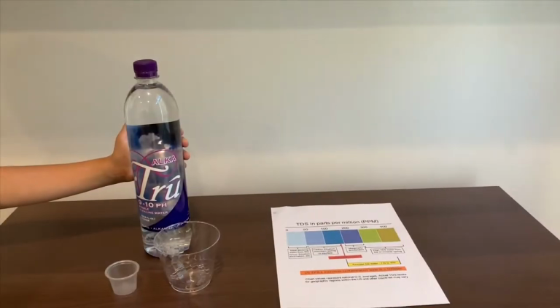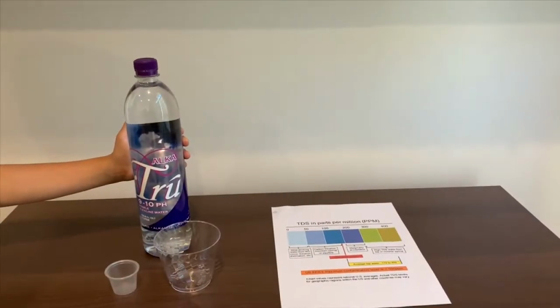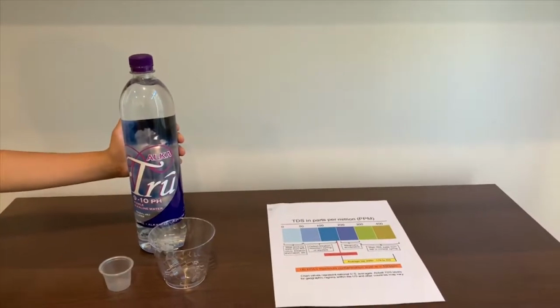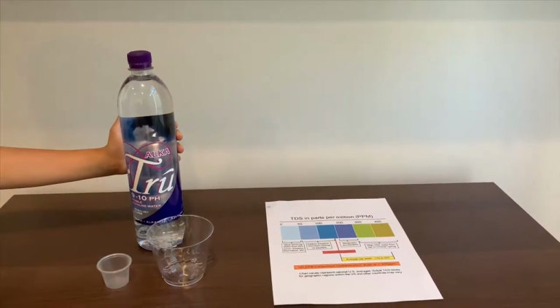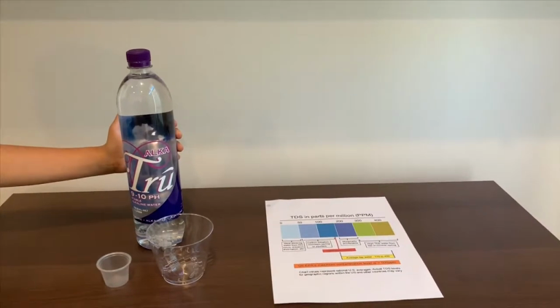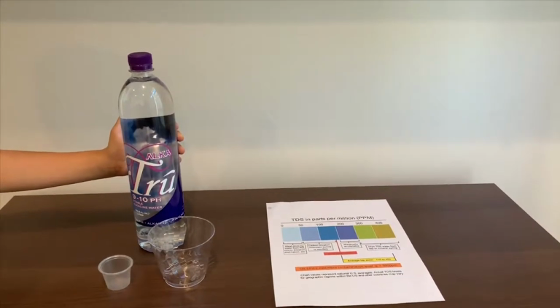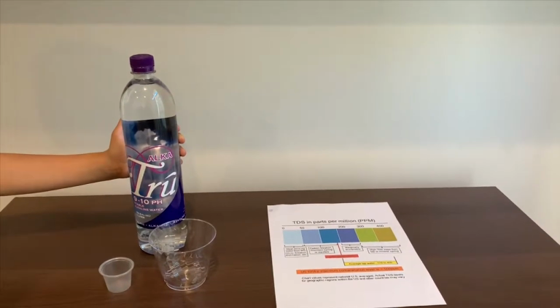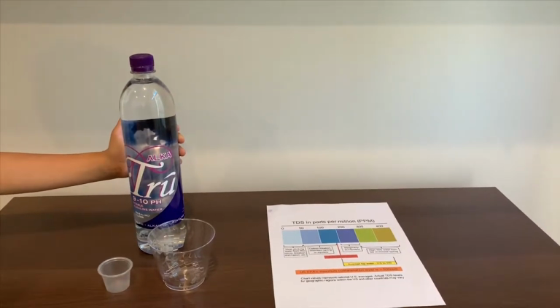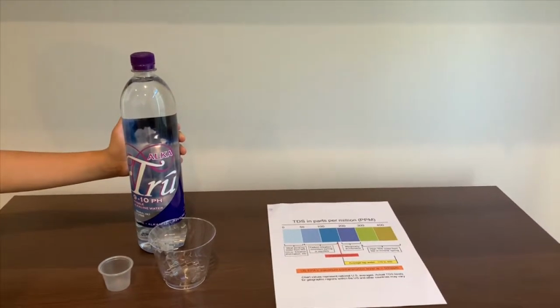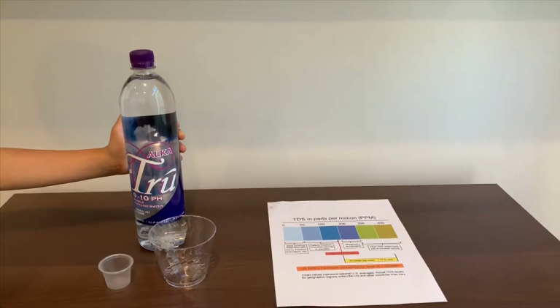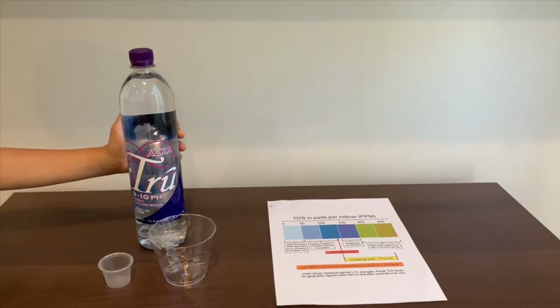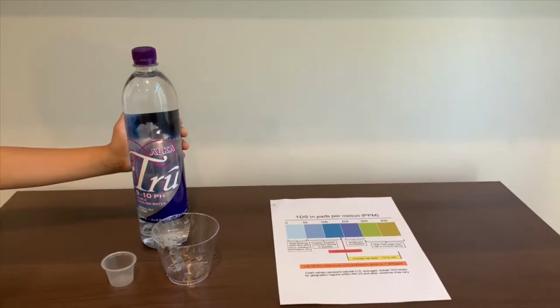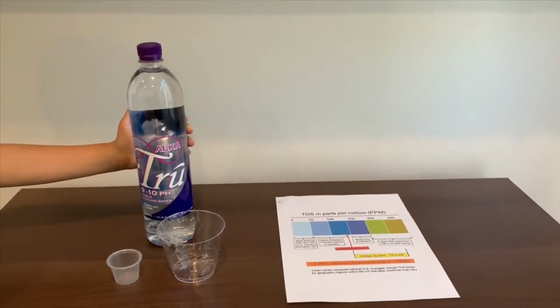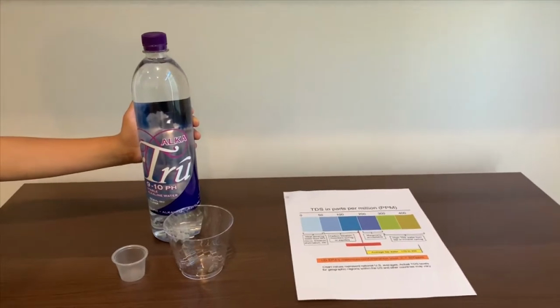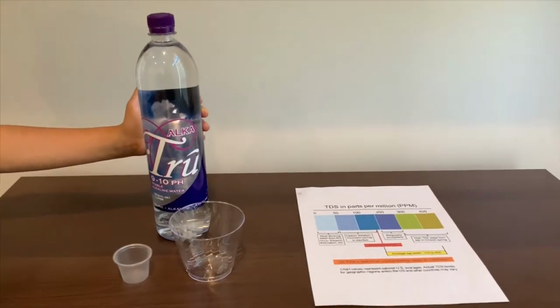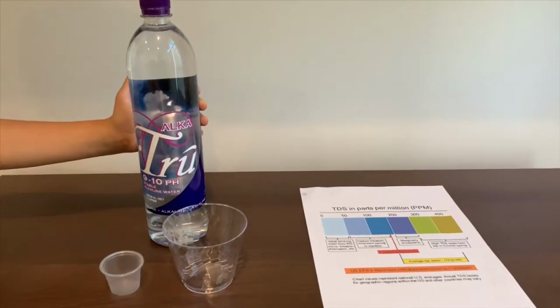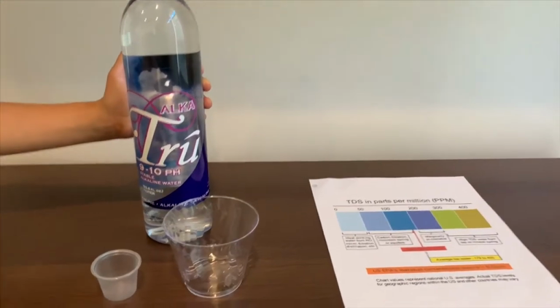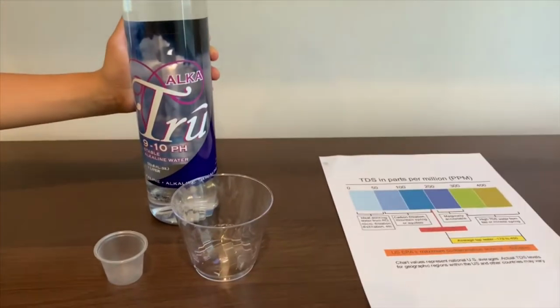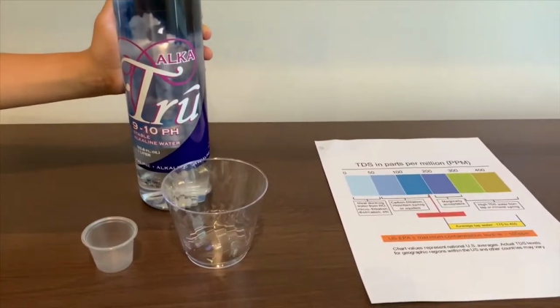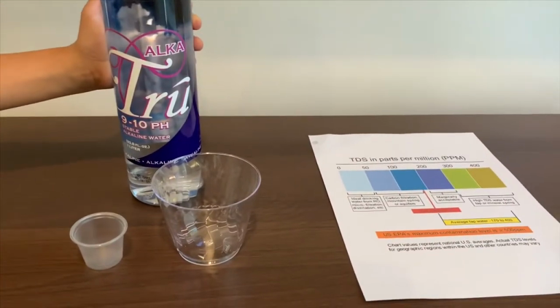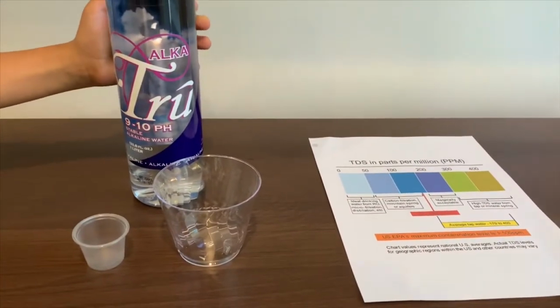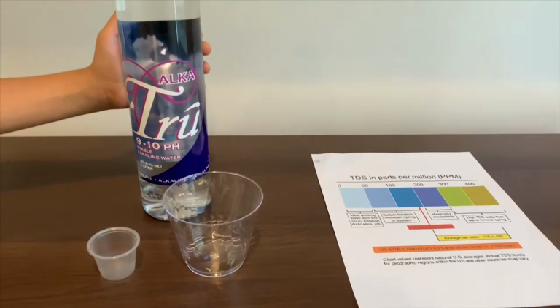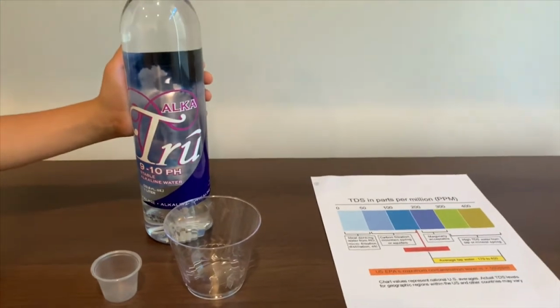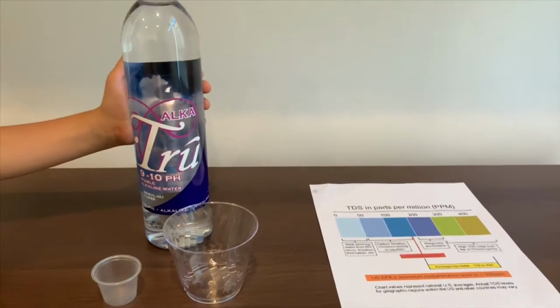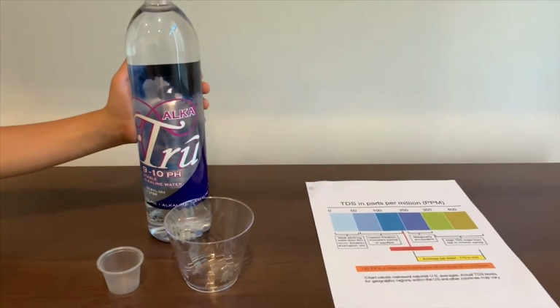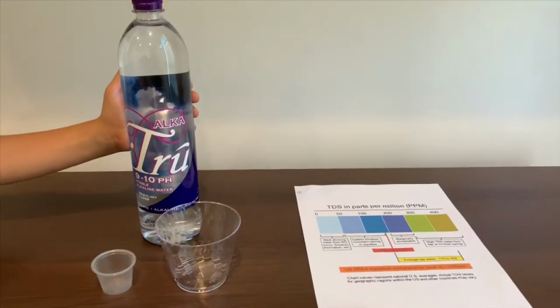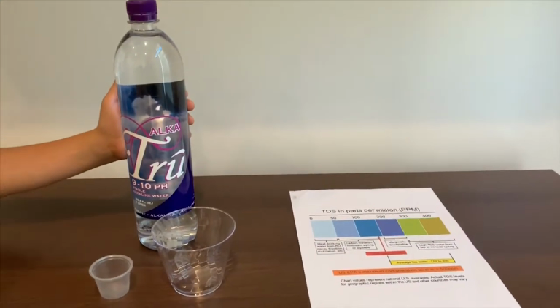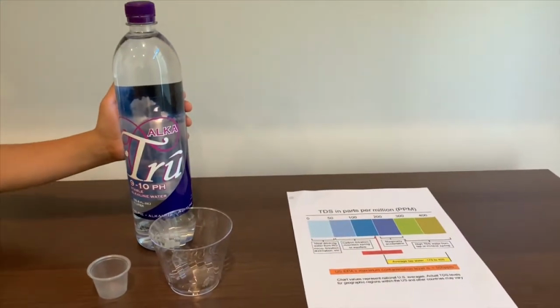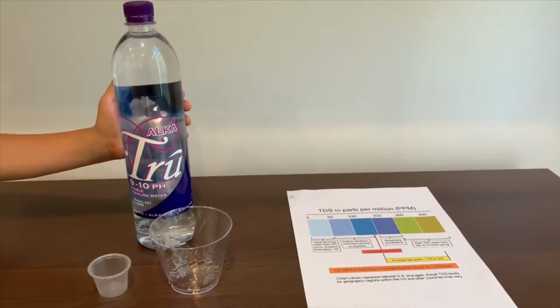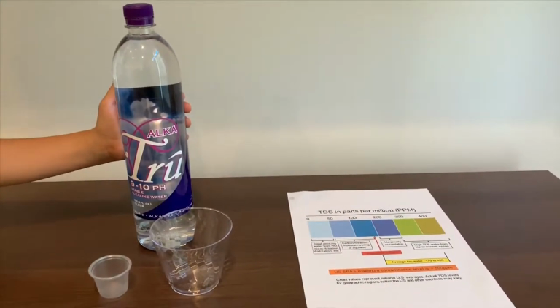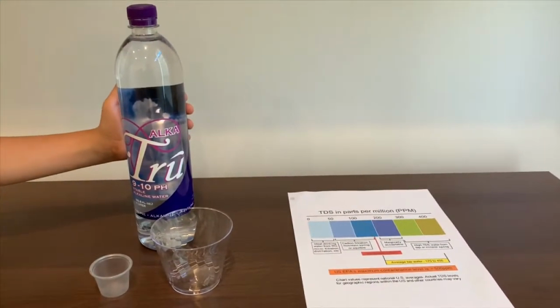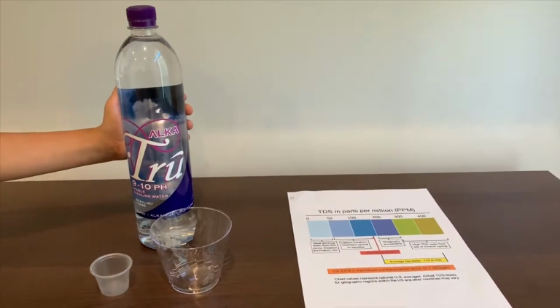This is true alkaline water. It says the pH is supposed to be 9 to 10. It costs $2.59. Let's test and see if the pH is right.